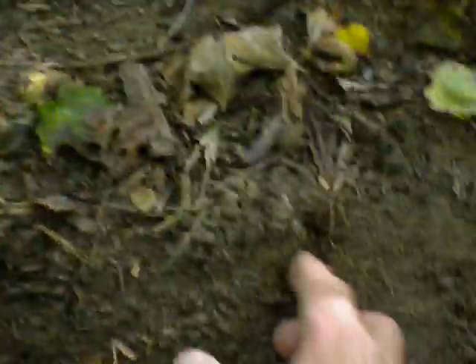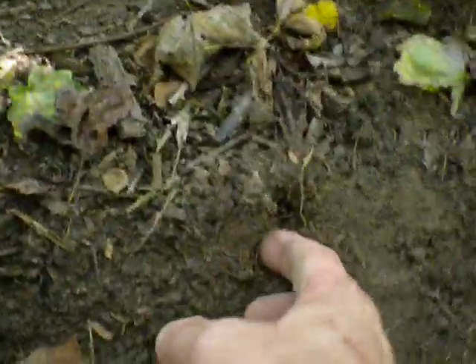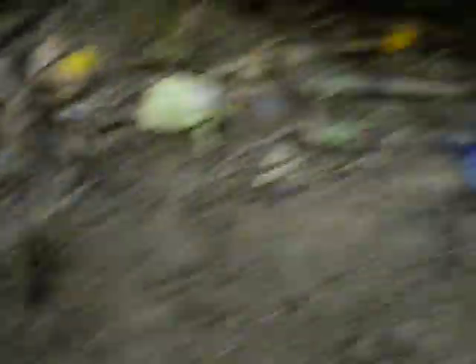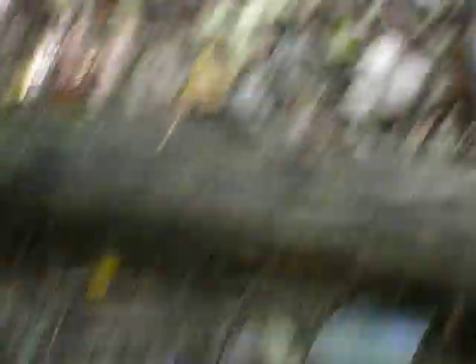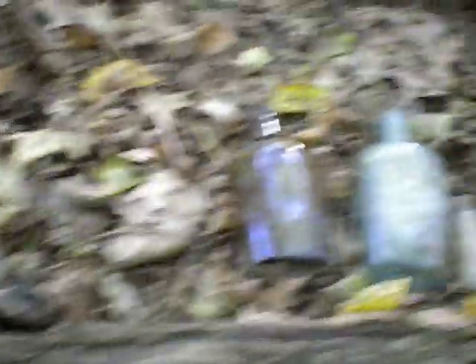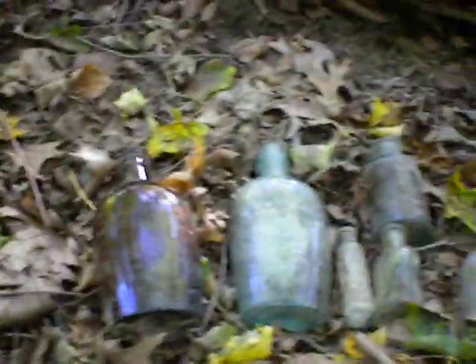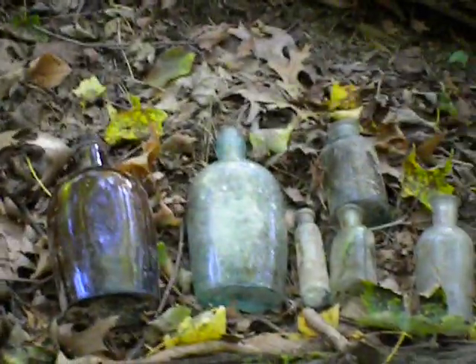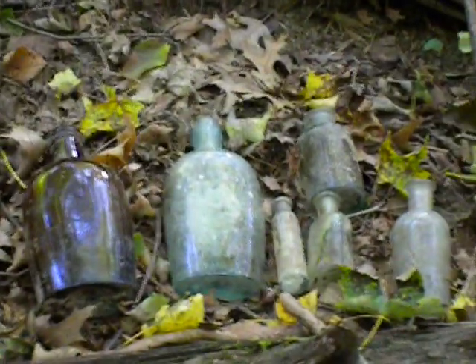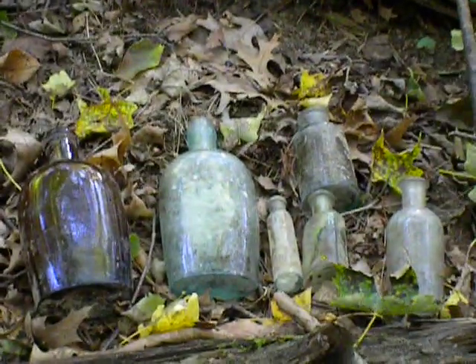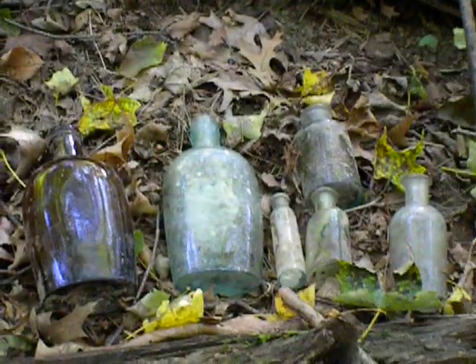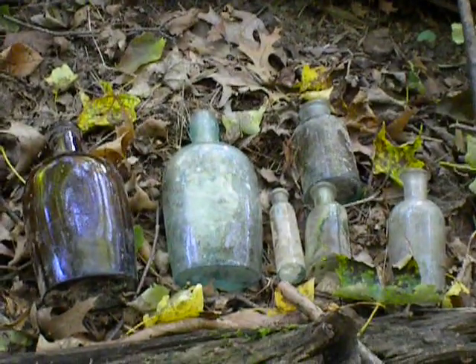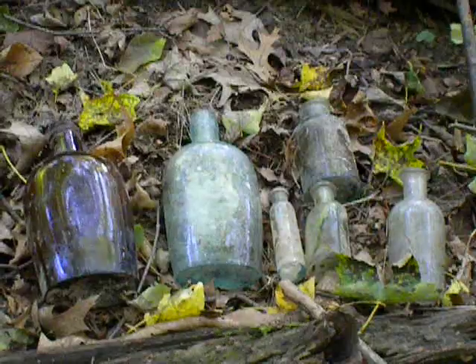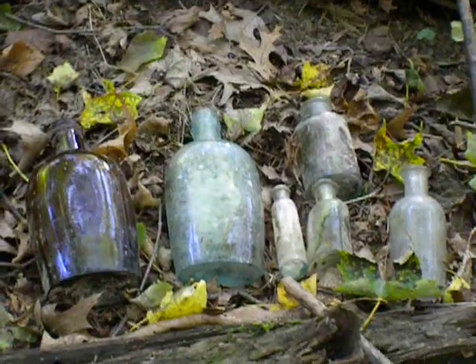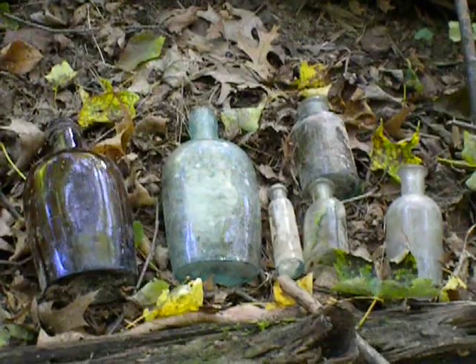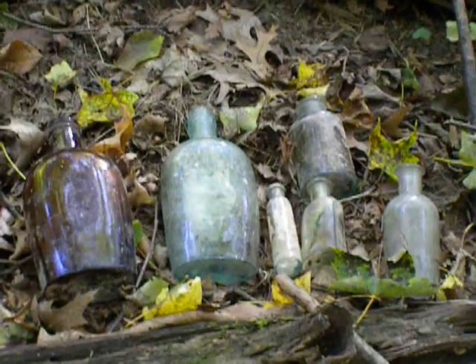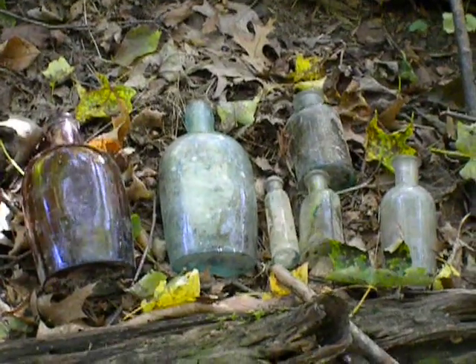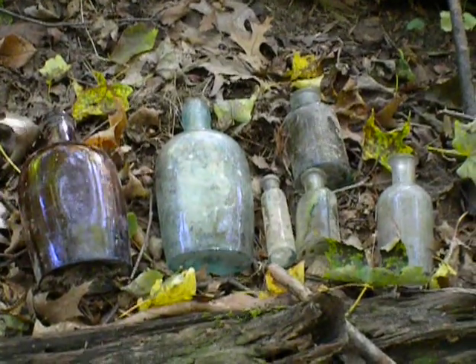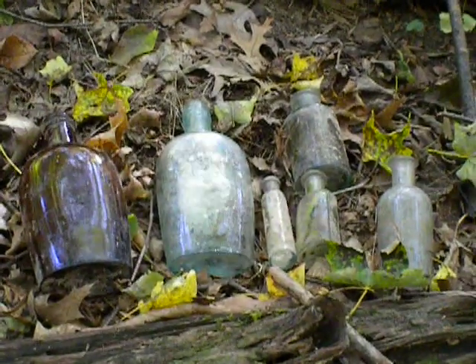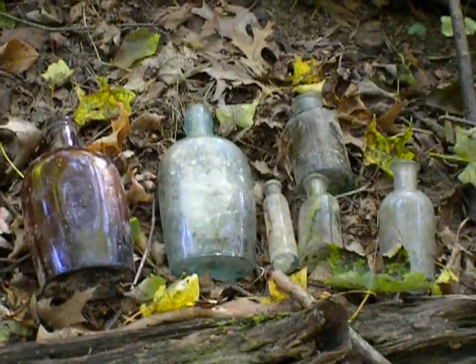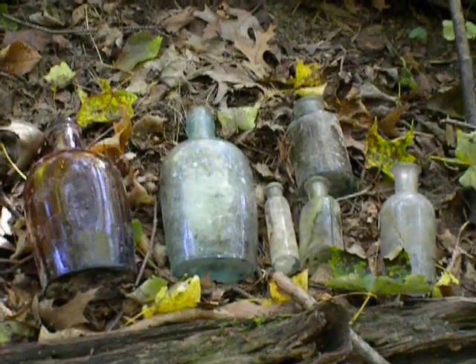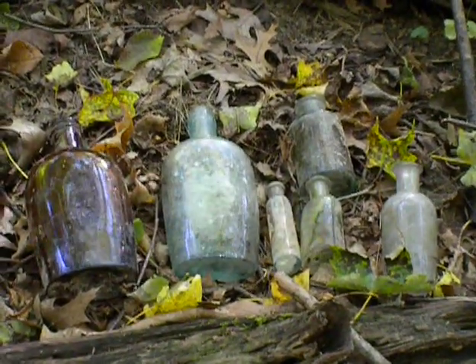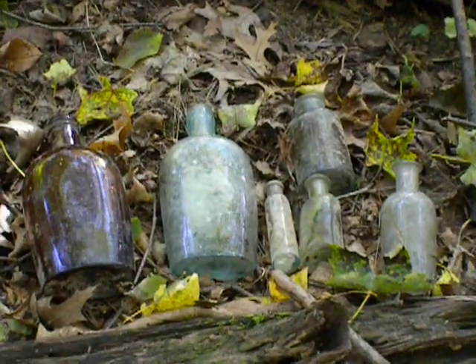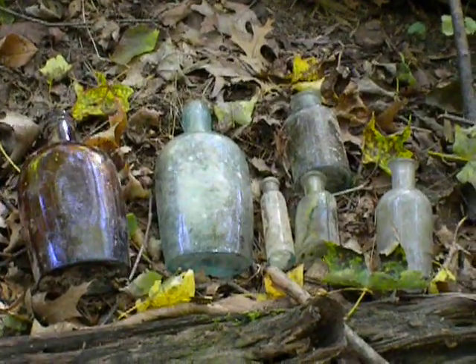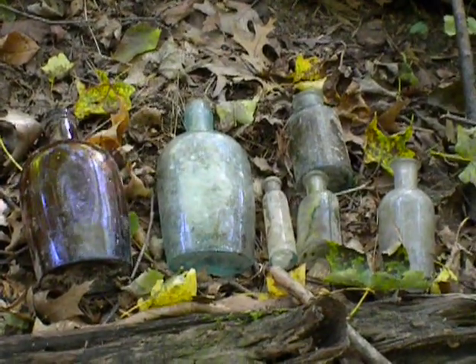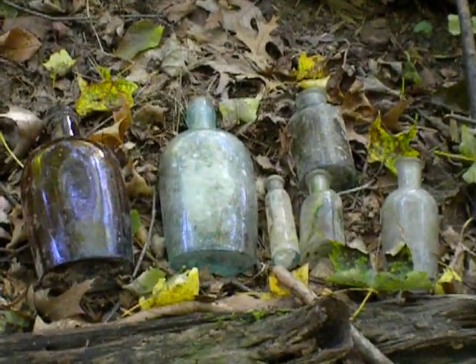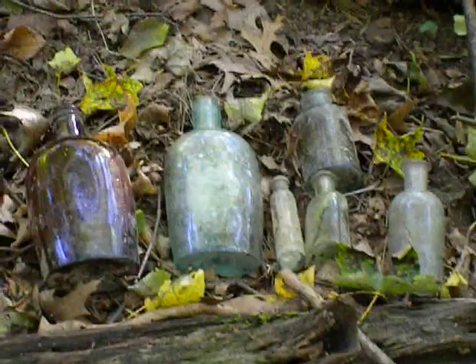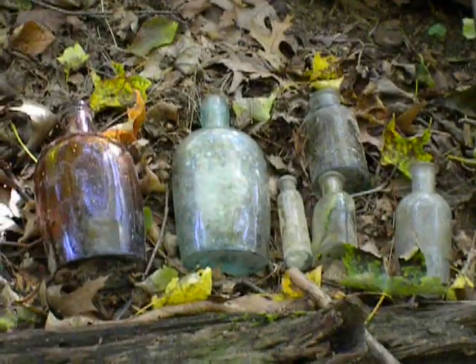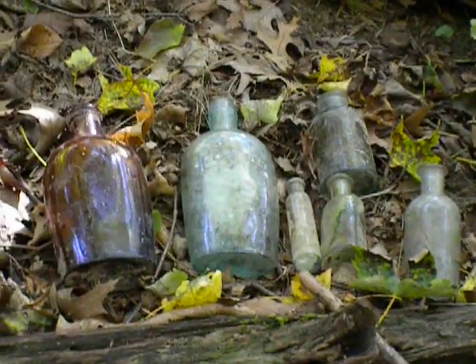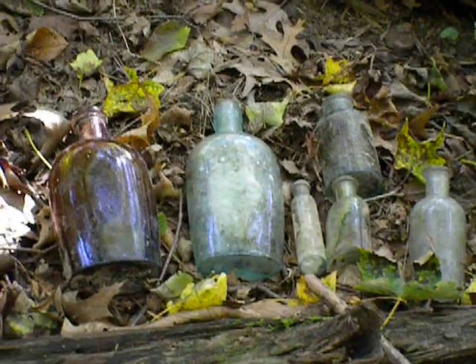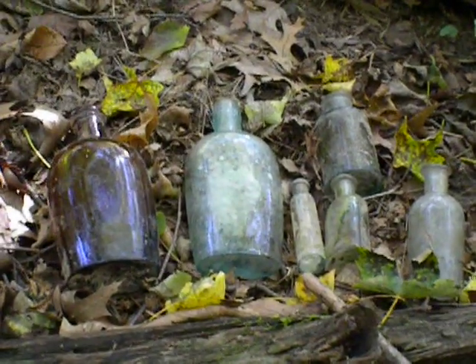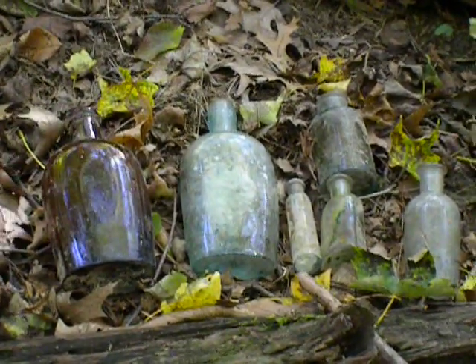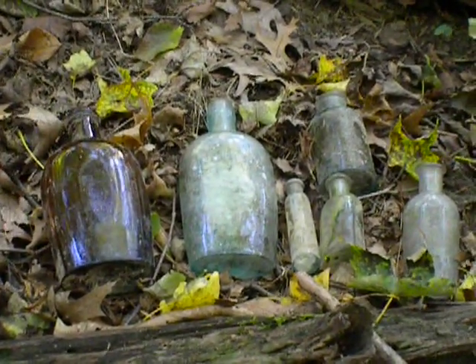Anyway, there's a look at my bottle hunt today. I'll honestly say this is the best one I've had in a few years. Can't wait to get those babies cleaned up.